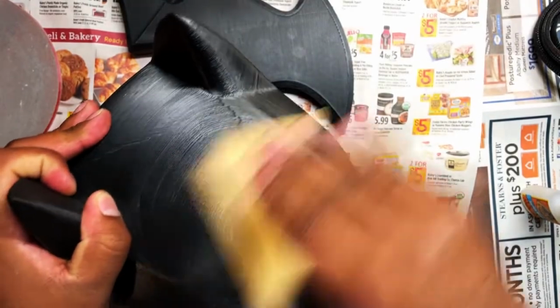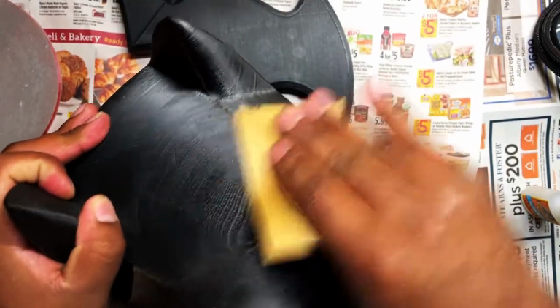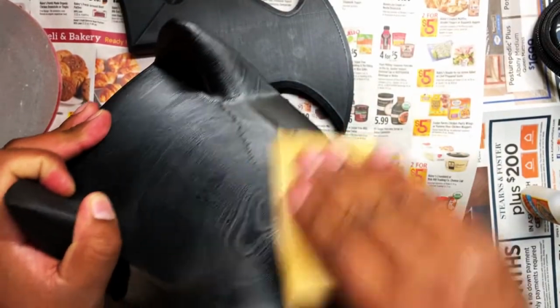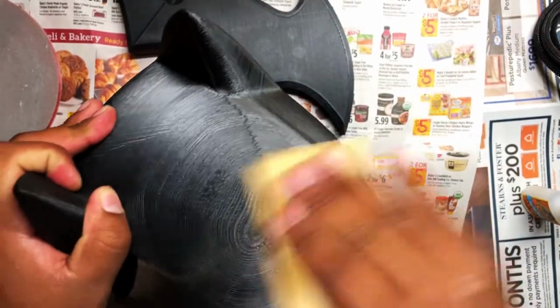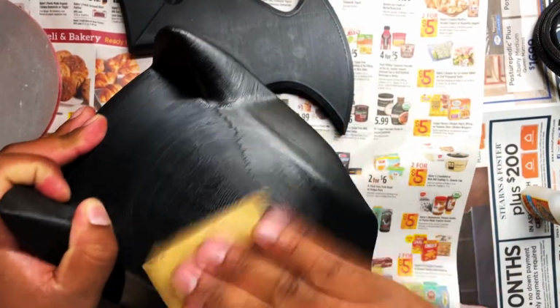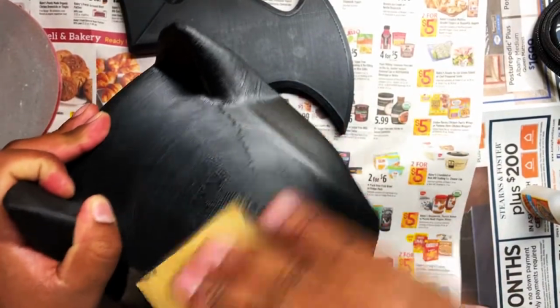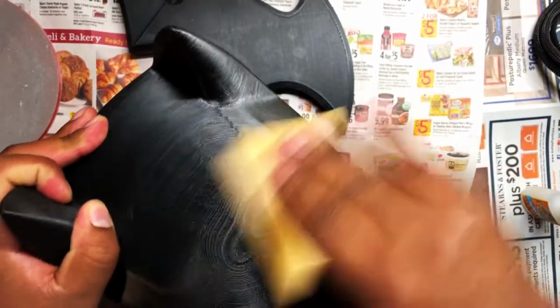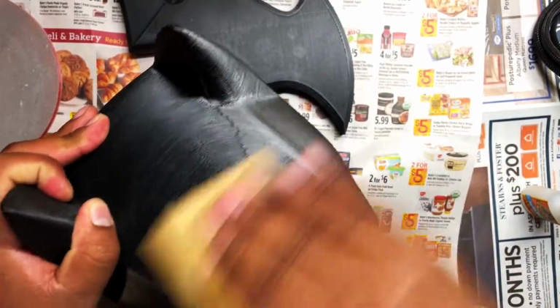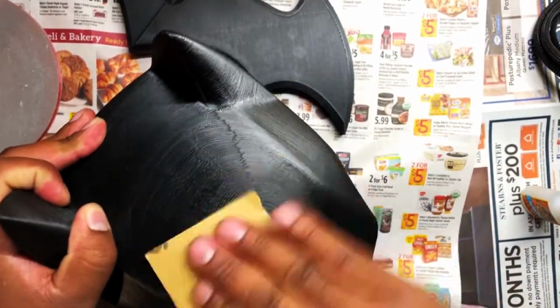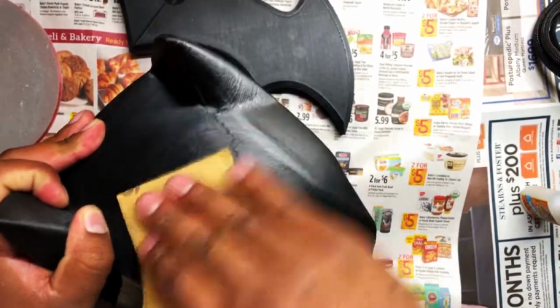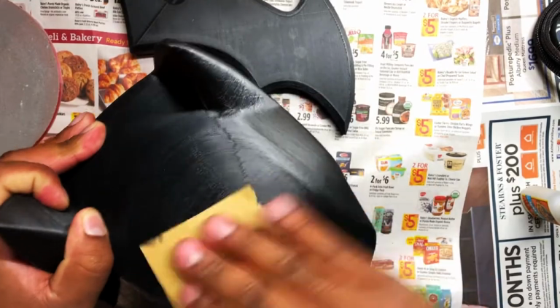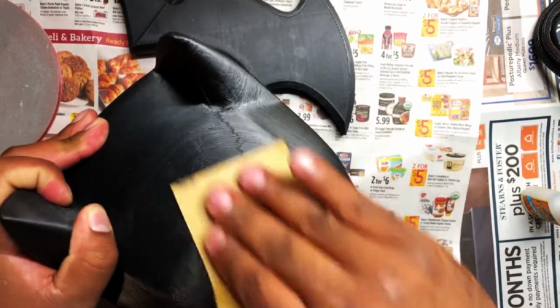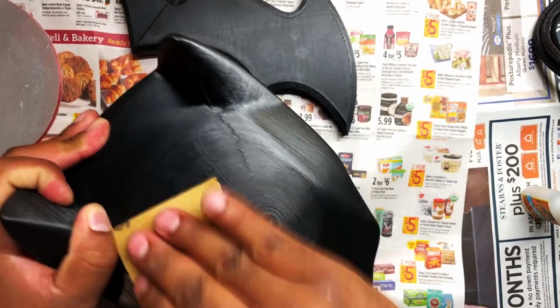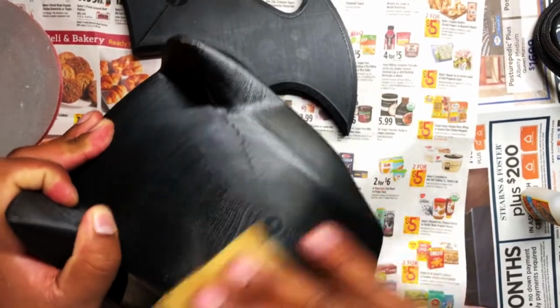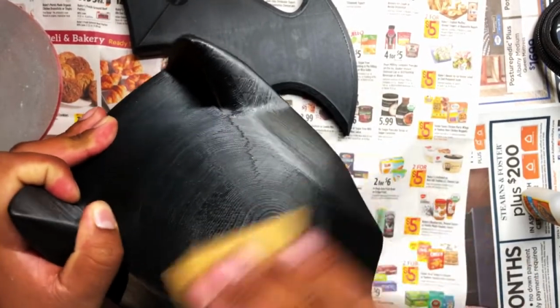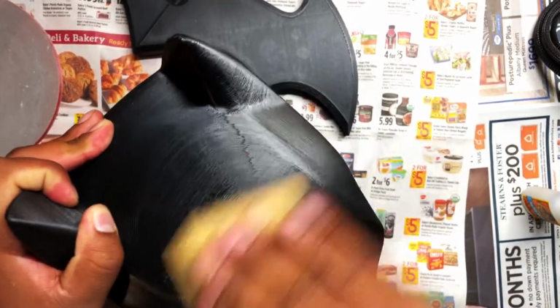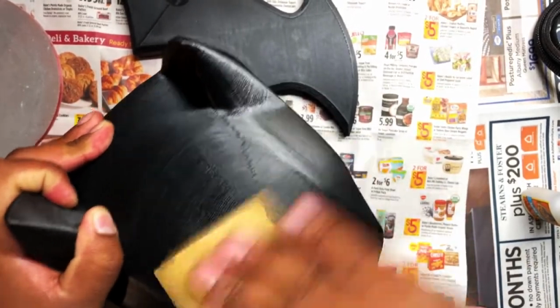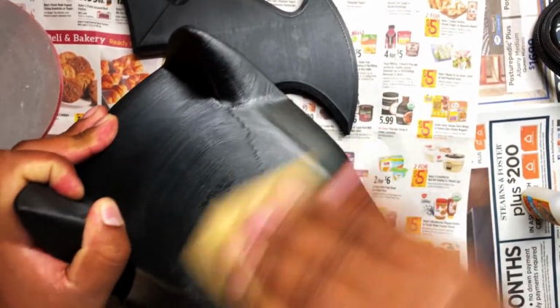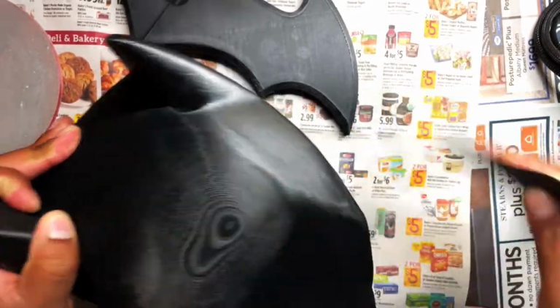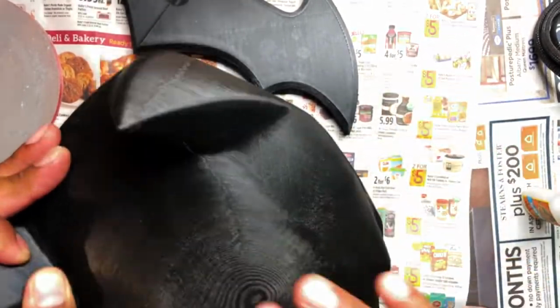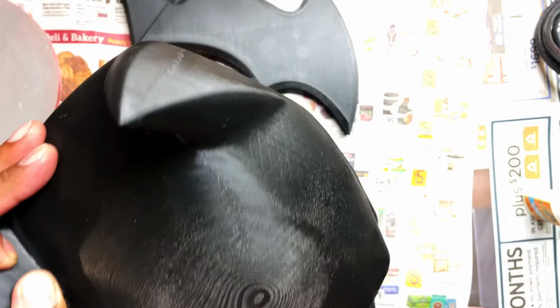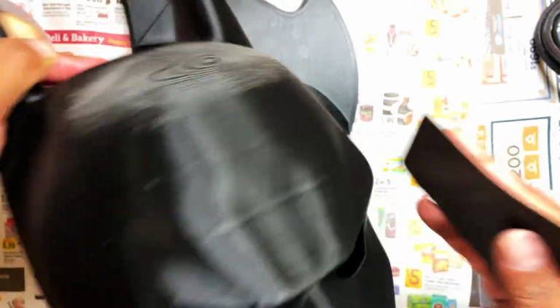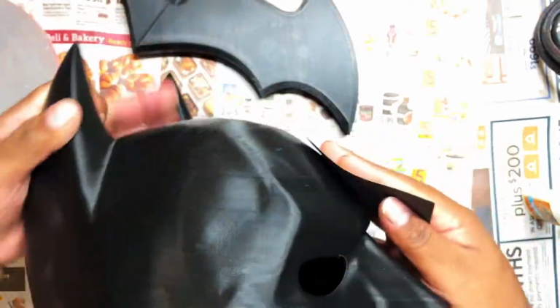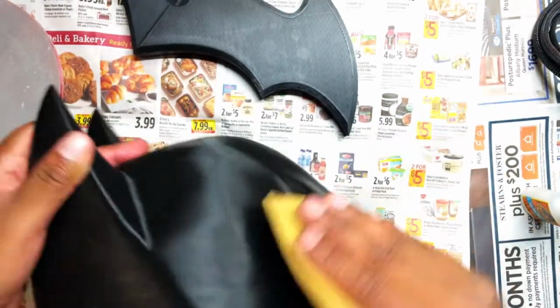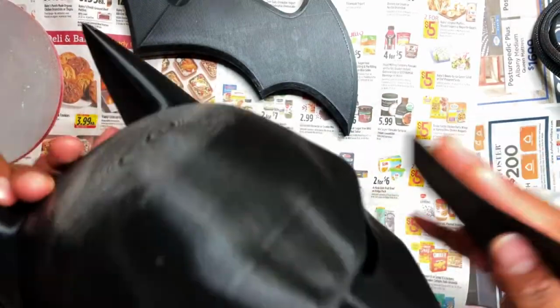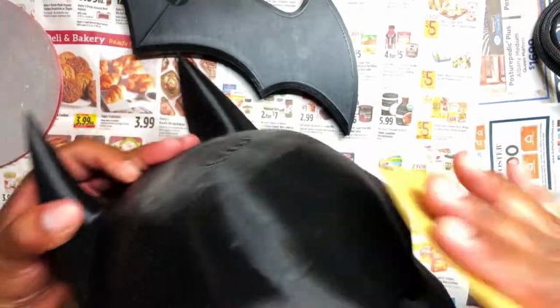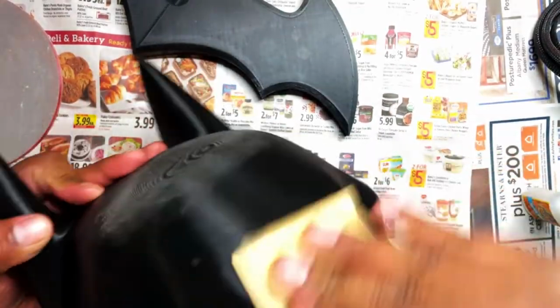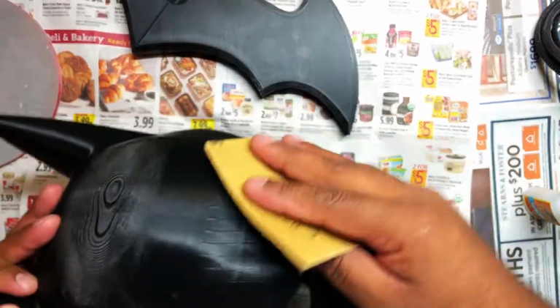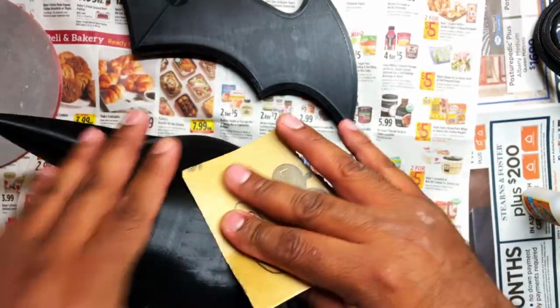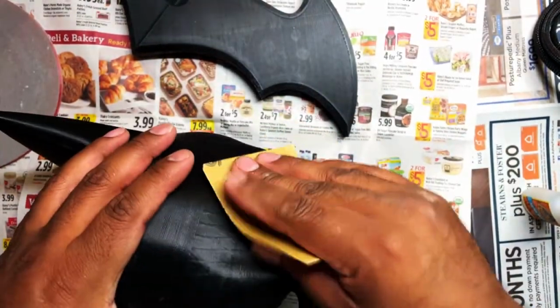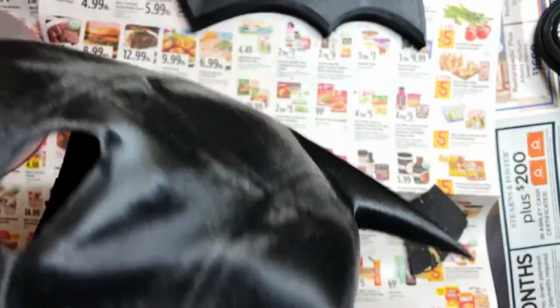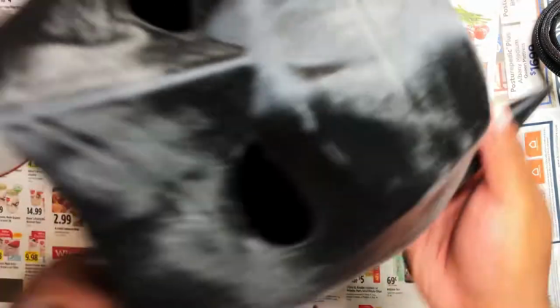I'm going to start sanding. I started sanding by hand here, but it's not doing much. These are very thick ridges that I'm trying to get out of there, and same thing with the lines. So what I'm going to do is get my palm sander and see what we can do.